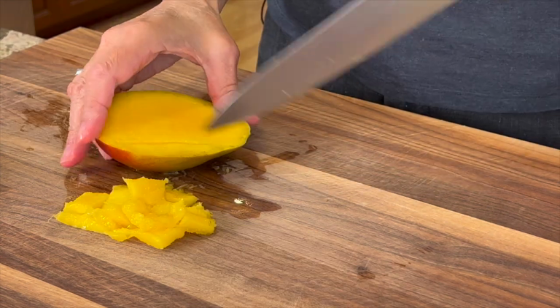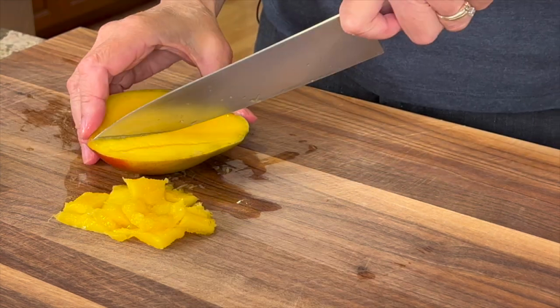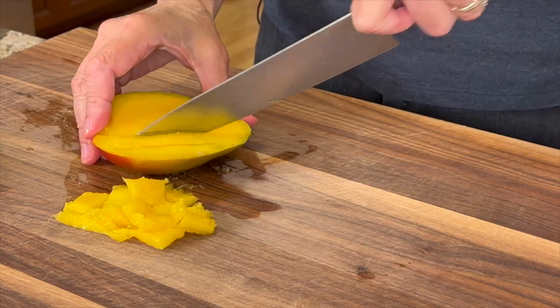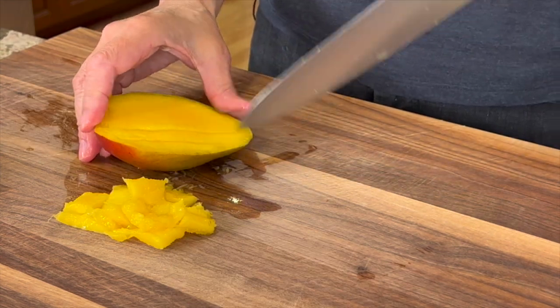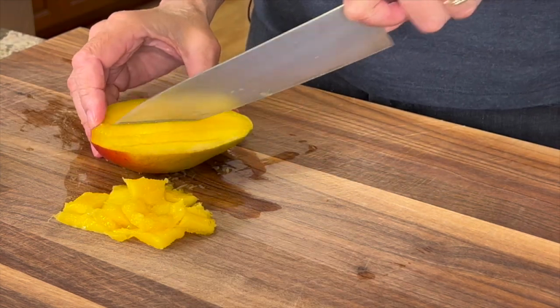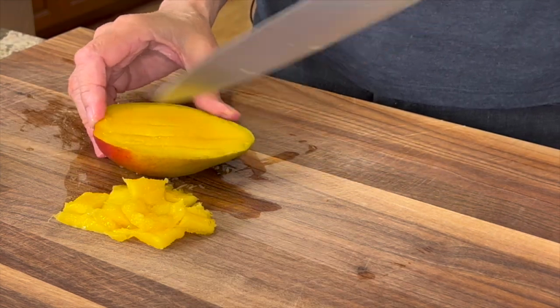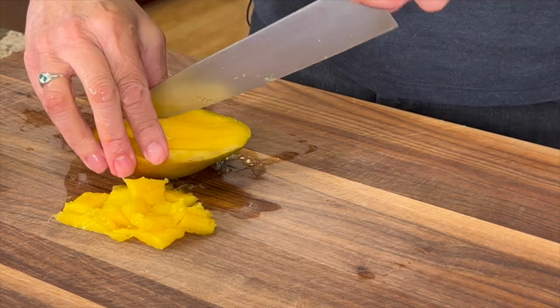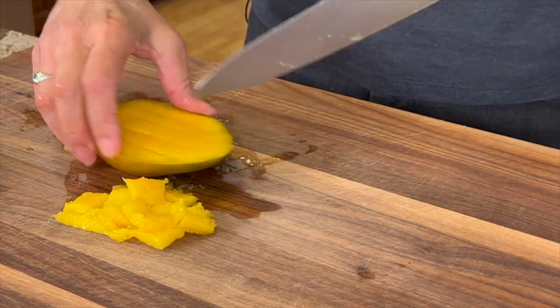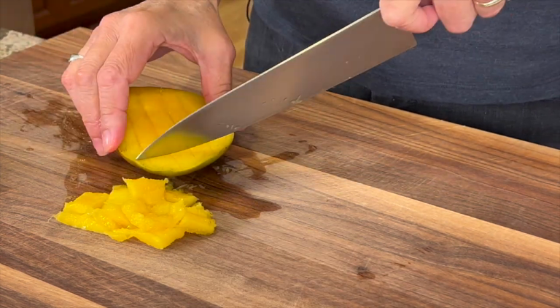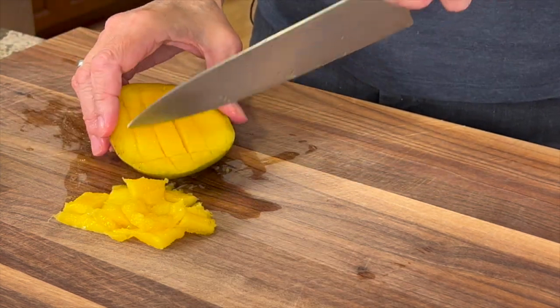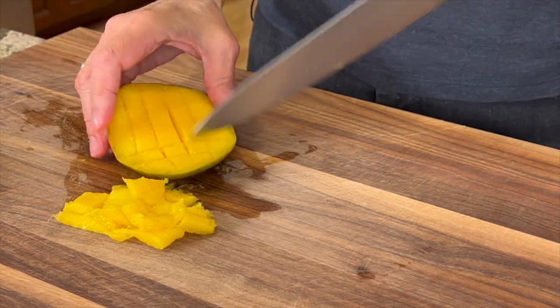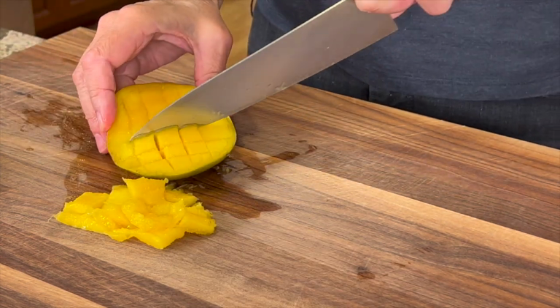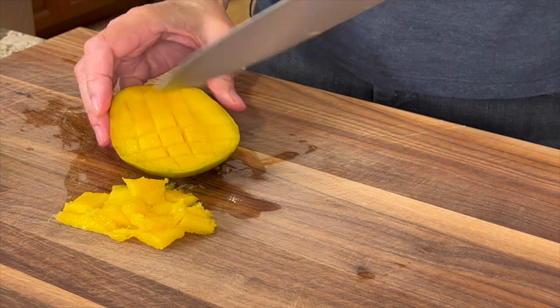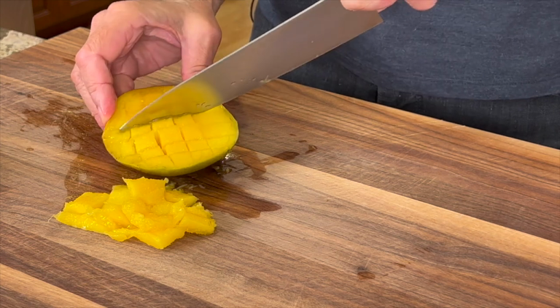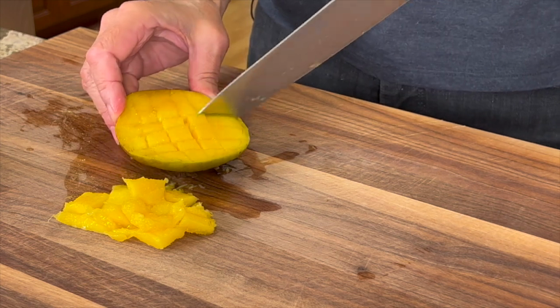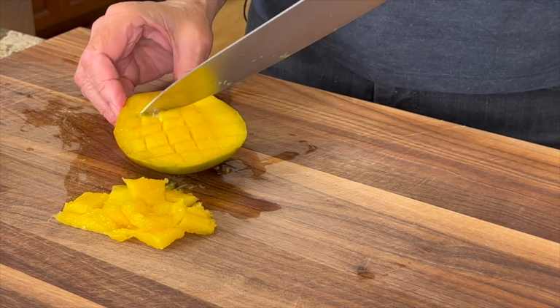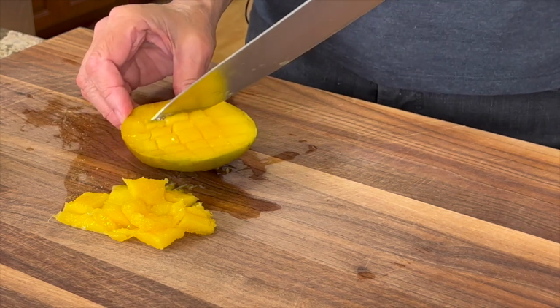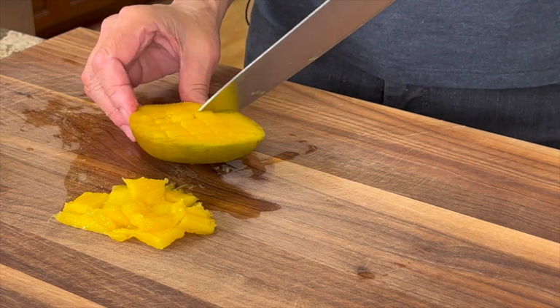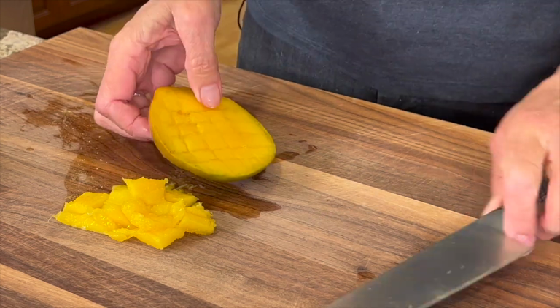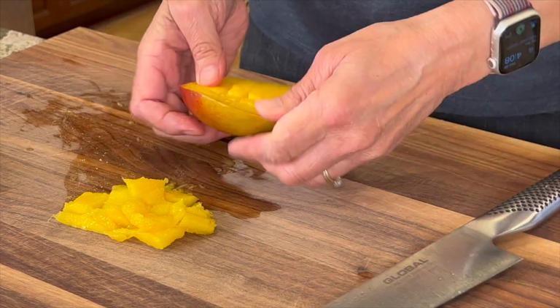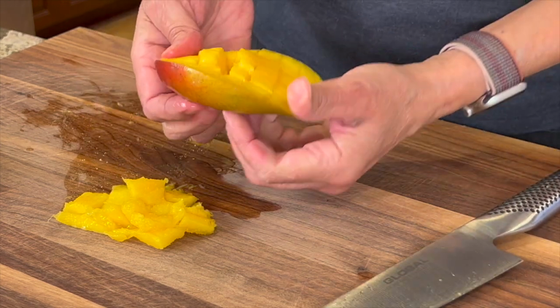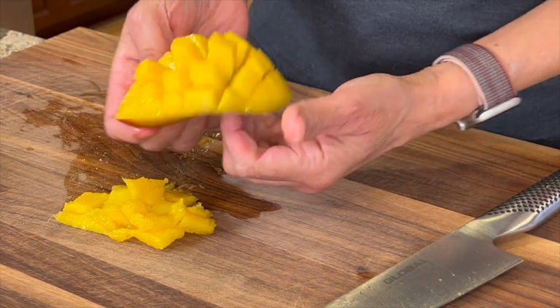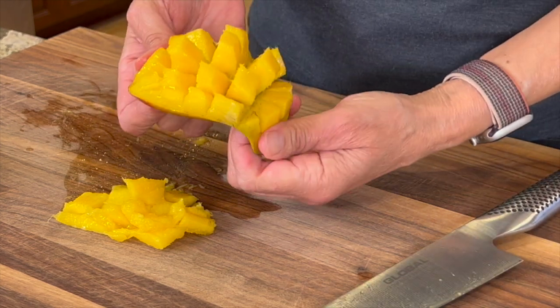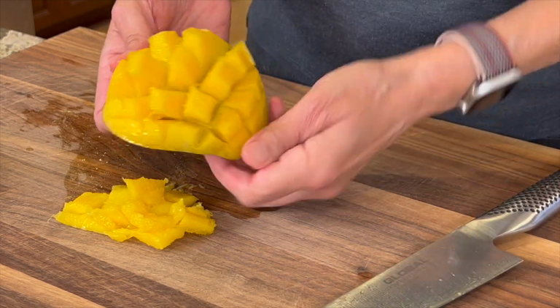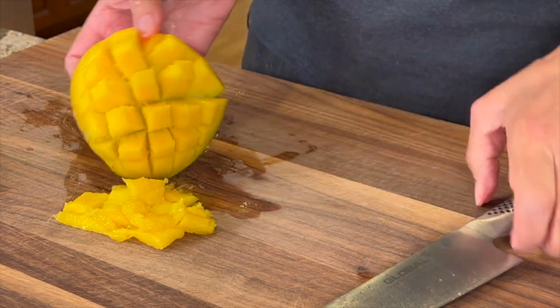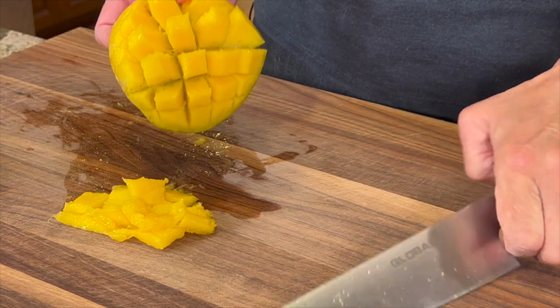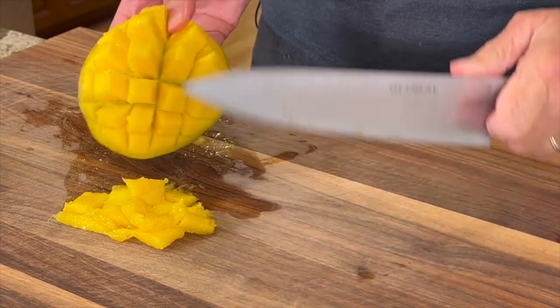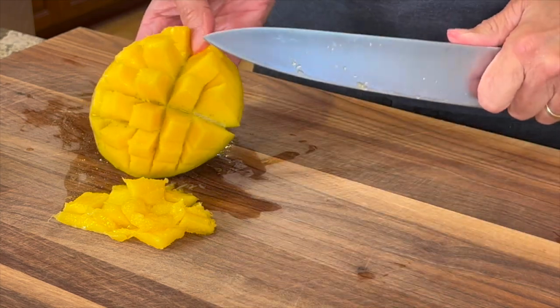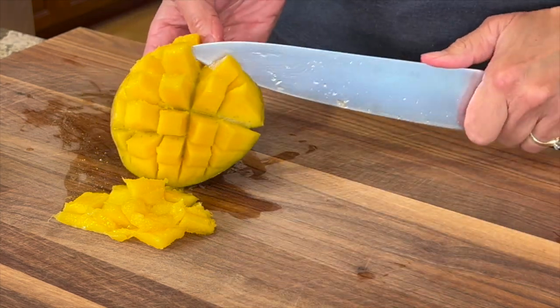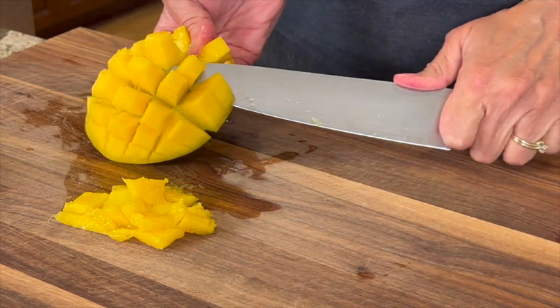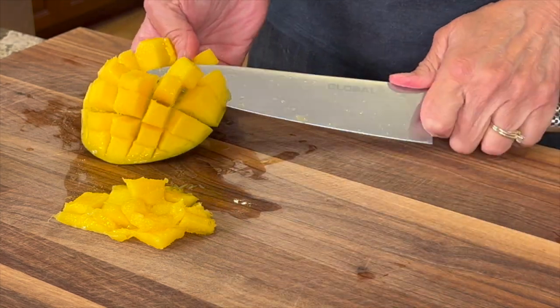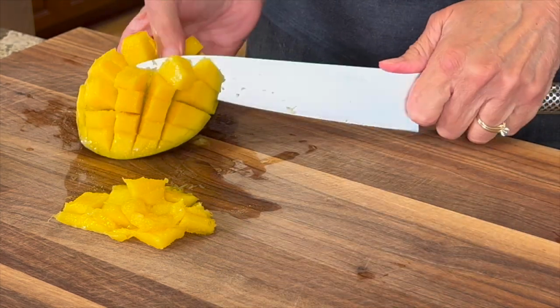For the cheeks, I'll cut them like I would cut an avocado, but make sure you don't cut through the skin. Then you invert the cheek — doesn't that look cool? Then you'll run your knife as close to the skin as you can as you cut off the chunks.